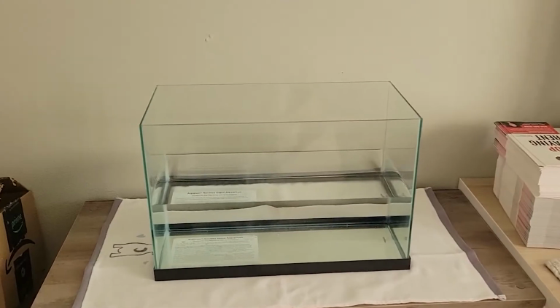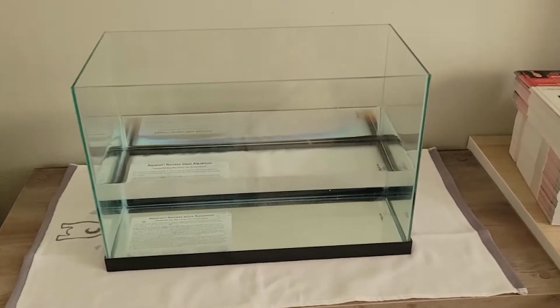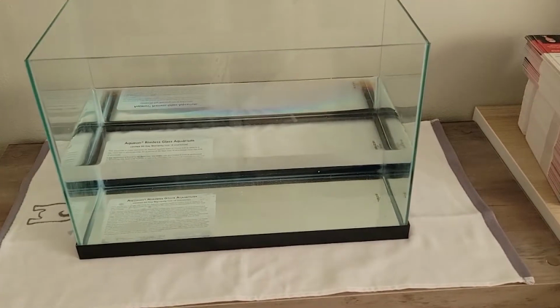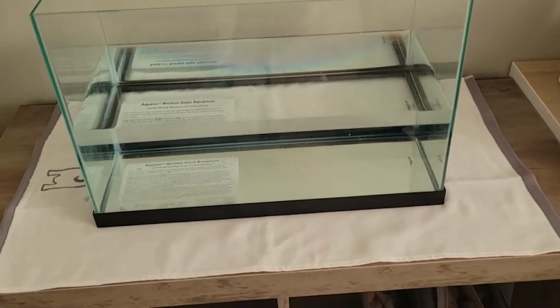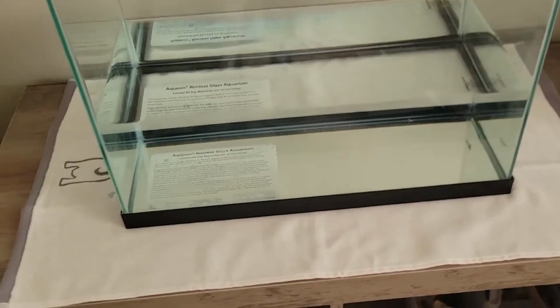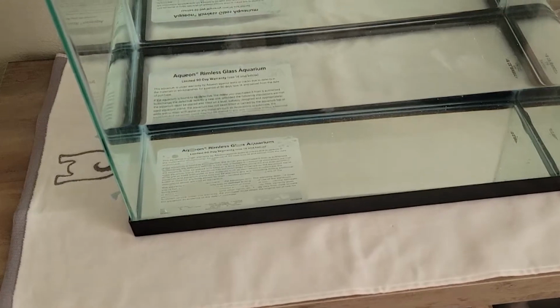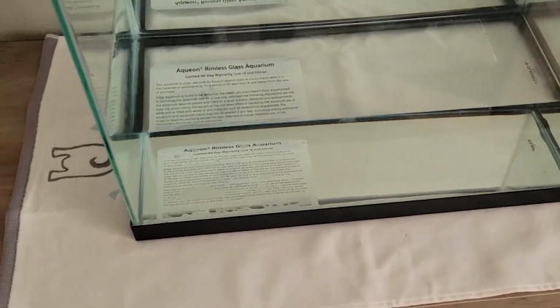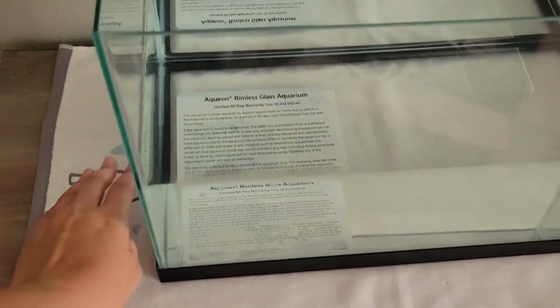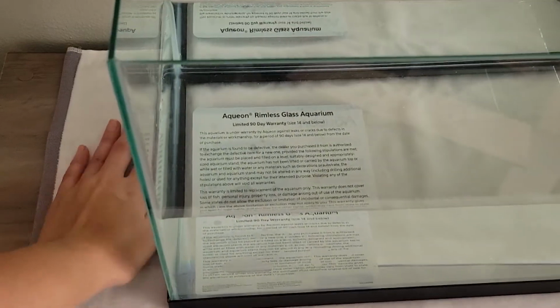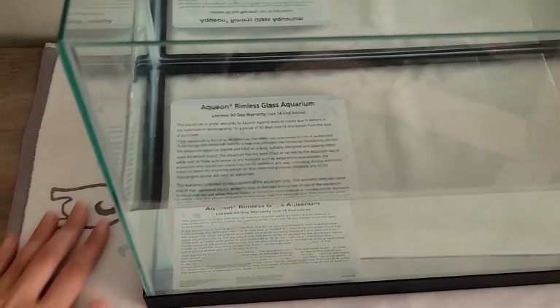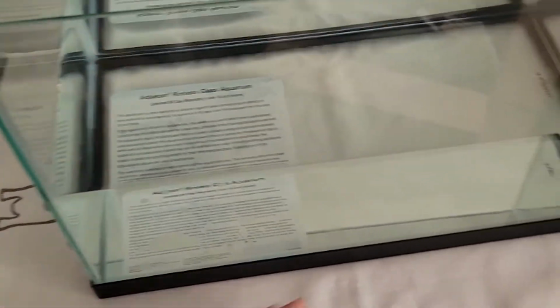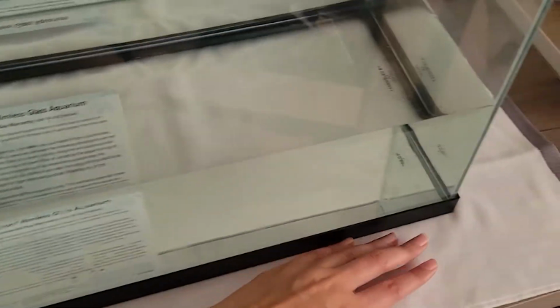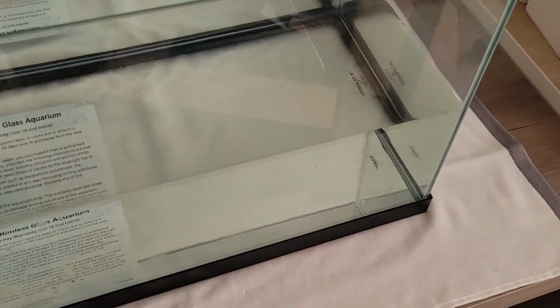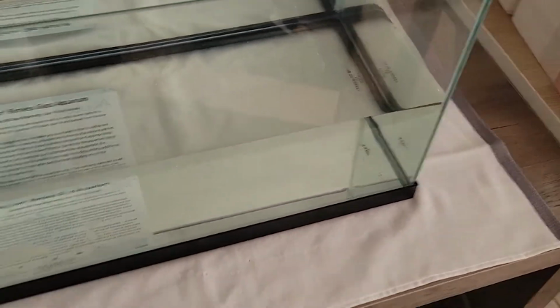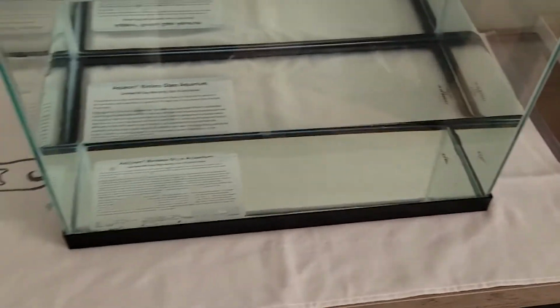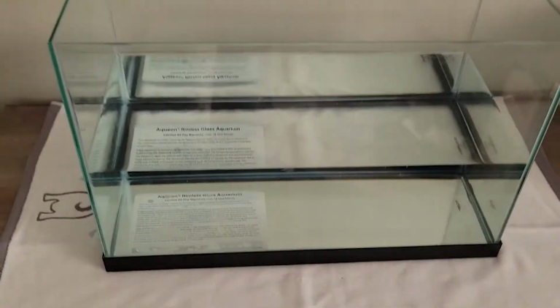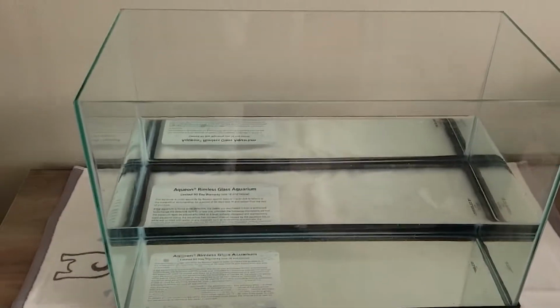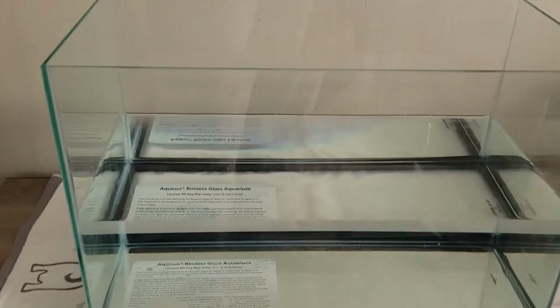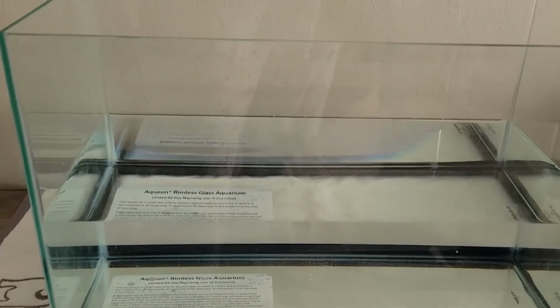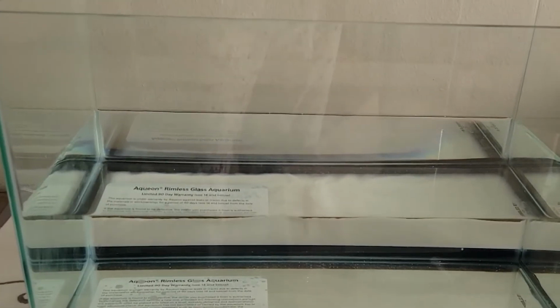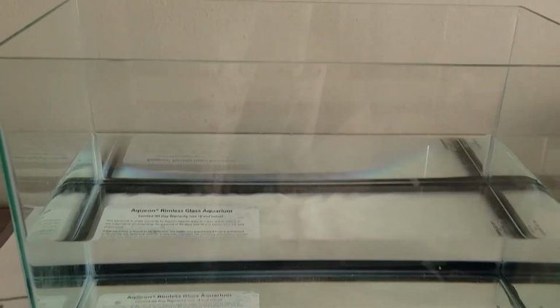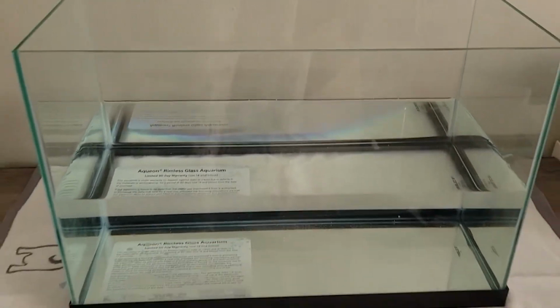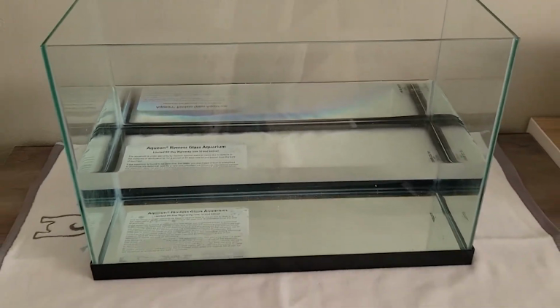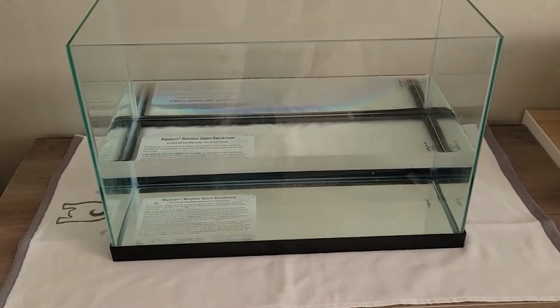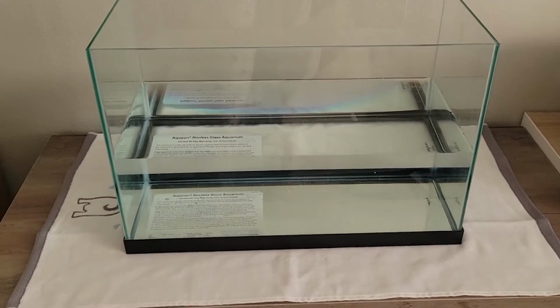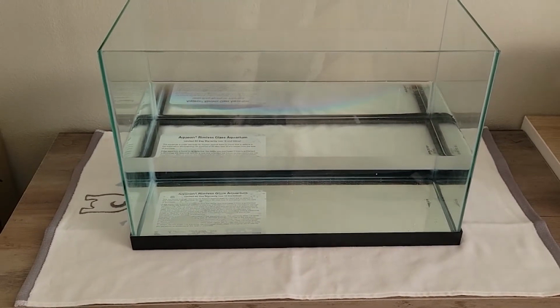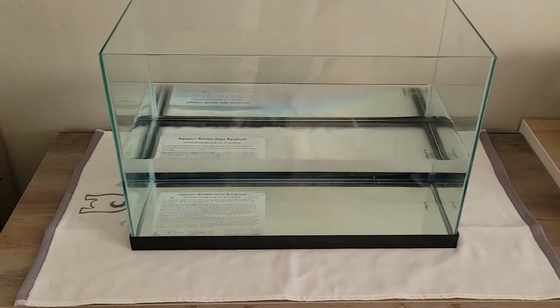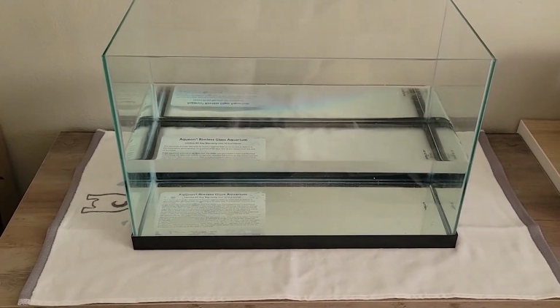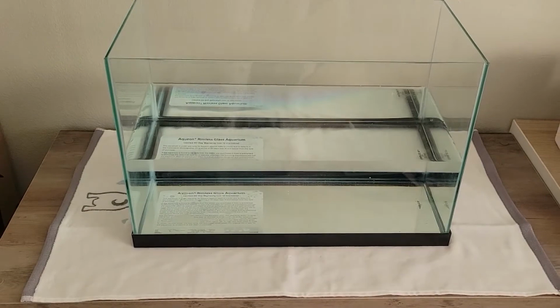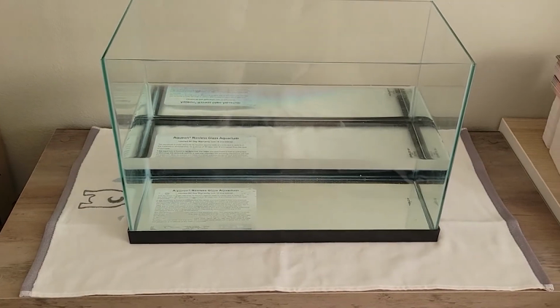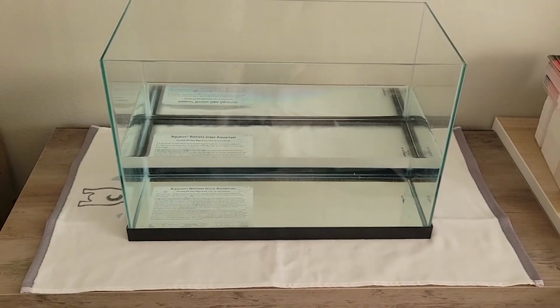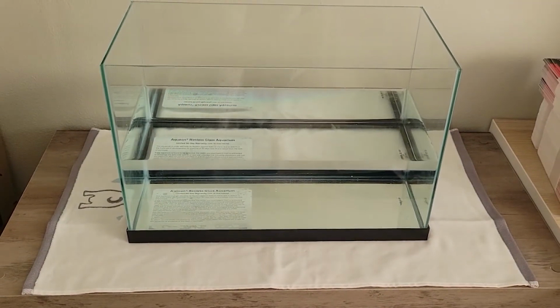For our first step, you always want to leak test your fish tank, whether it's new or used. Fill it up with water and leave it there overnight. Water from the tap is just fine — you just want to make sure that it's watertight.